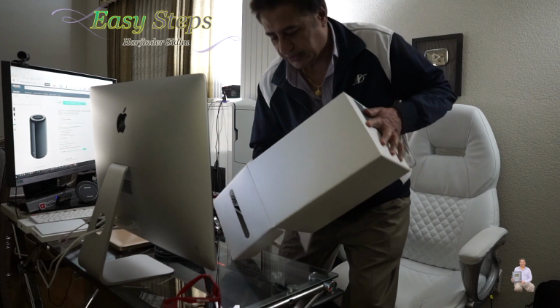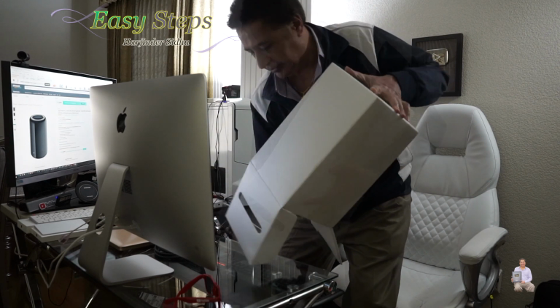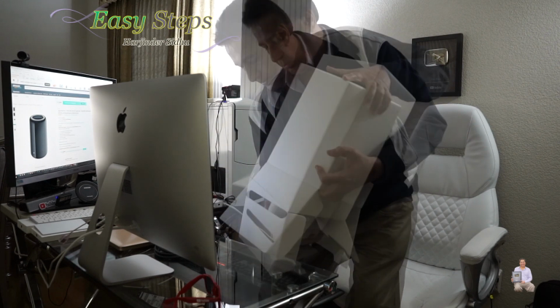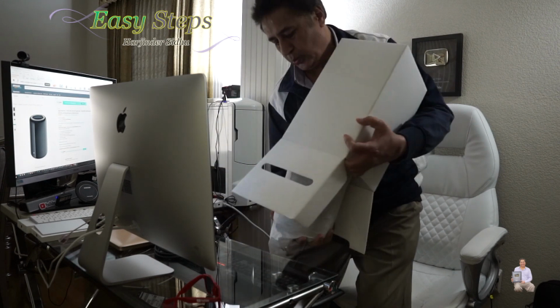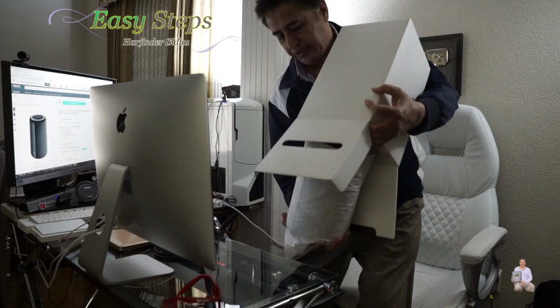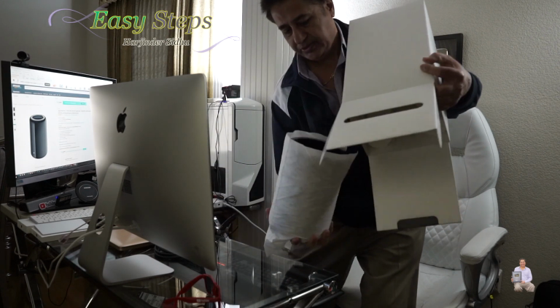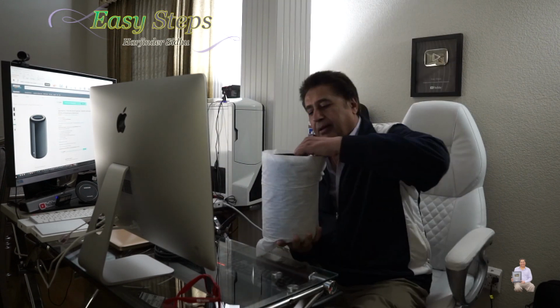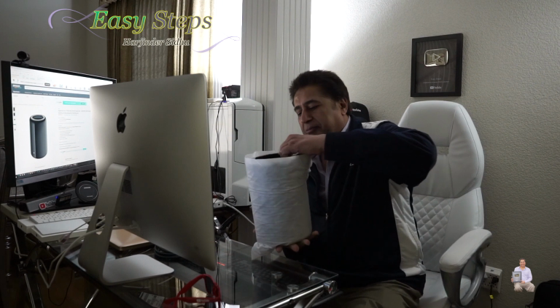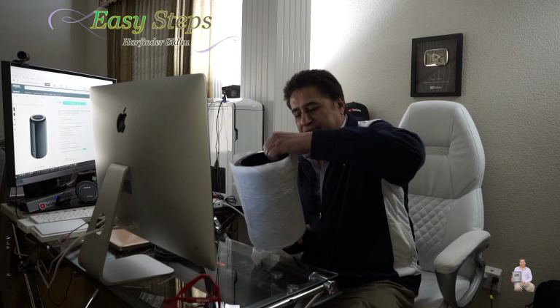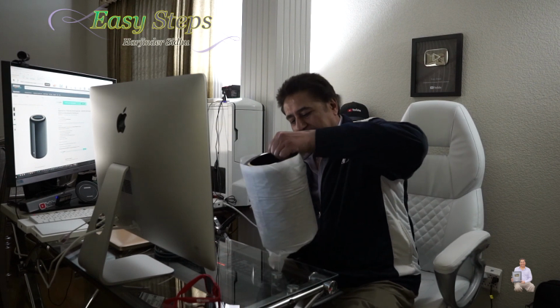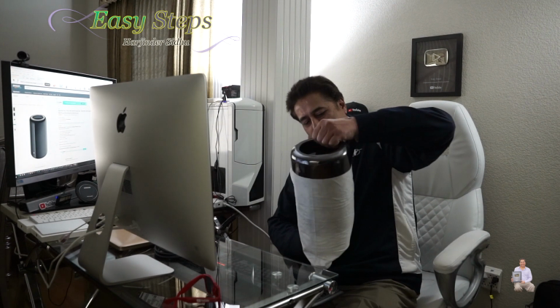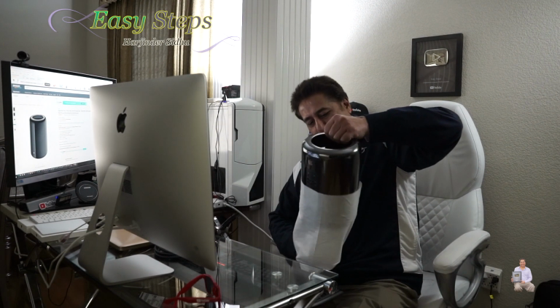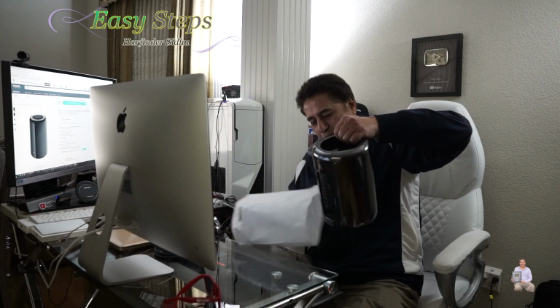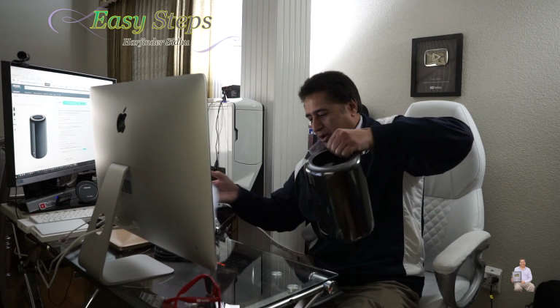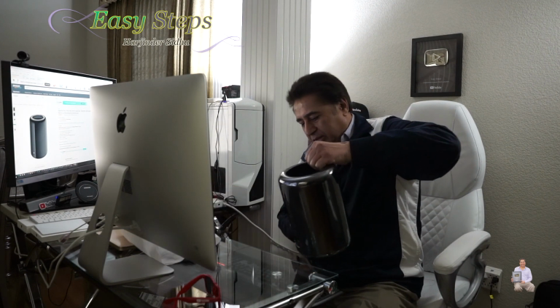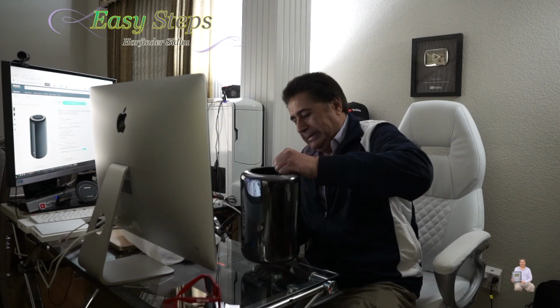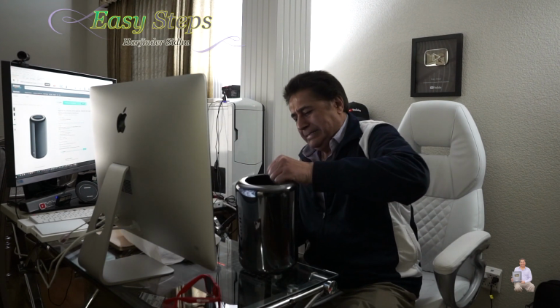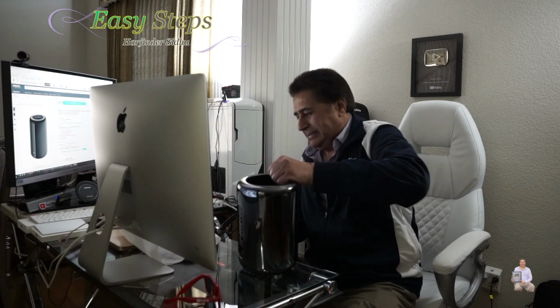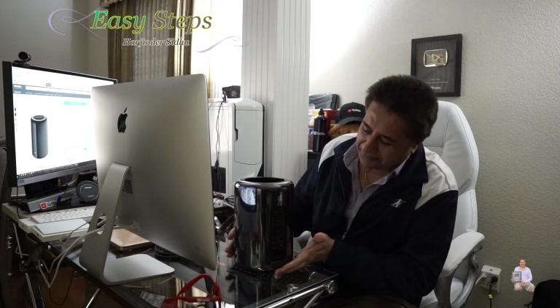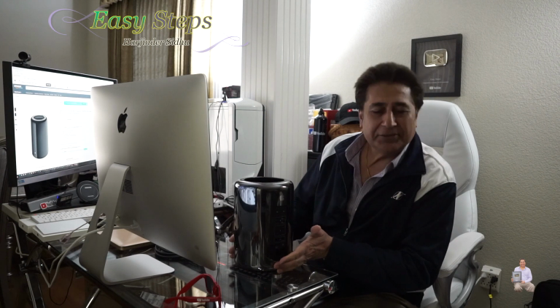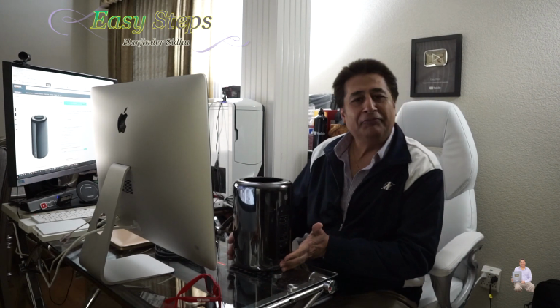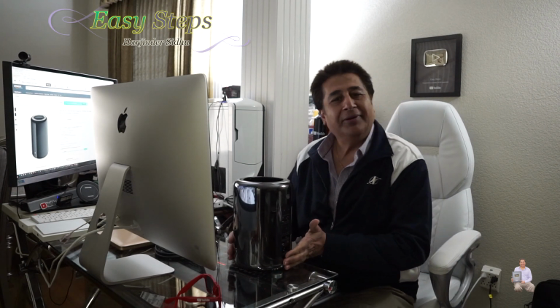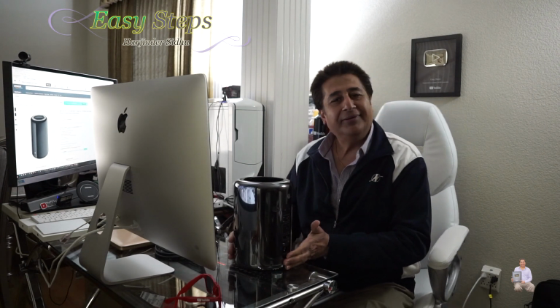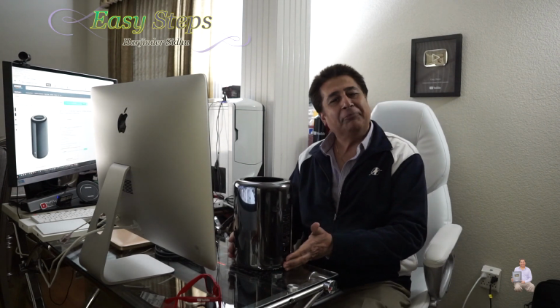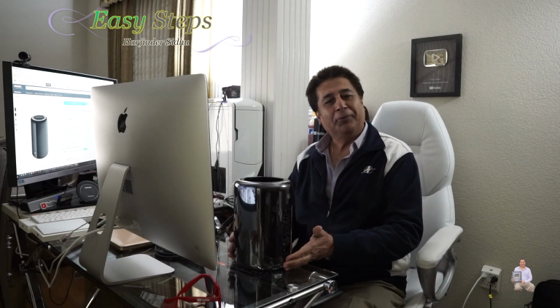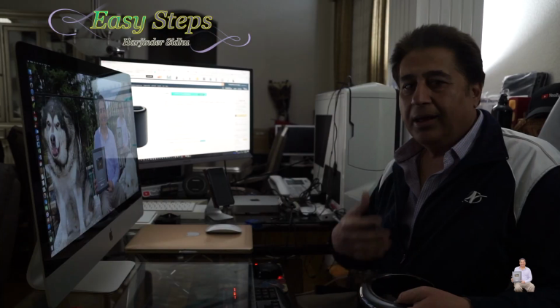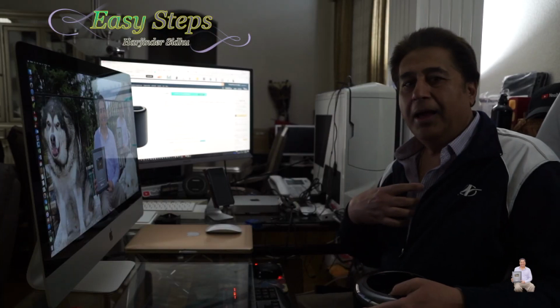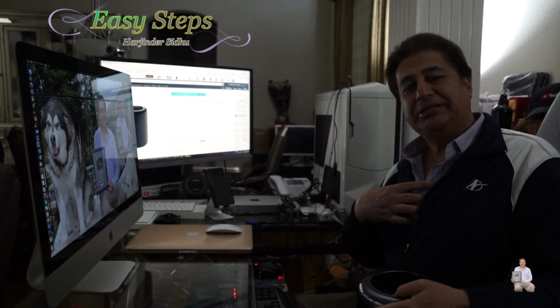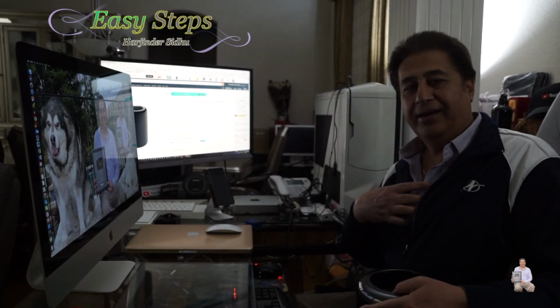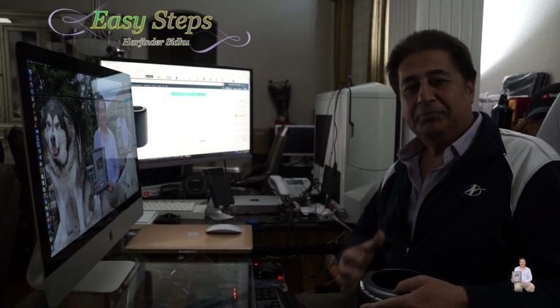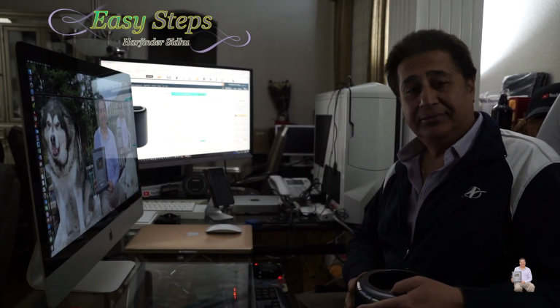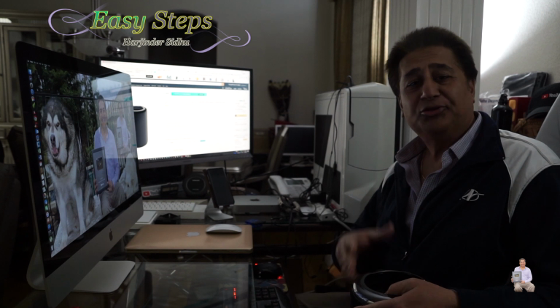I'm really excited — wow, this is a beautiful Mac Pro! I'm a PC guy, but I started falling in love with Apple.